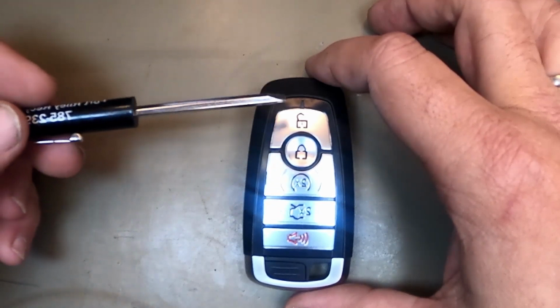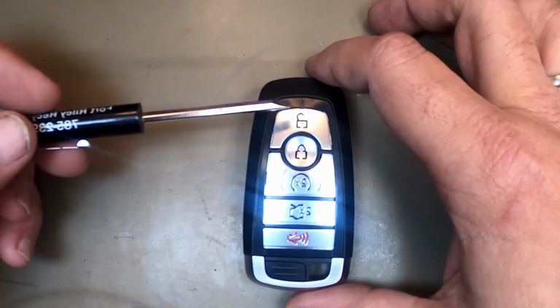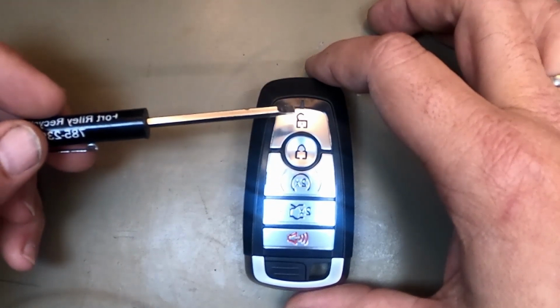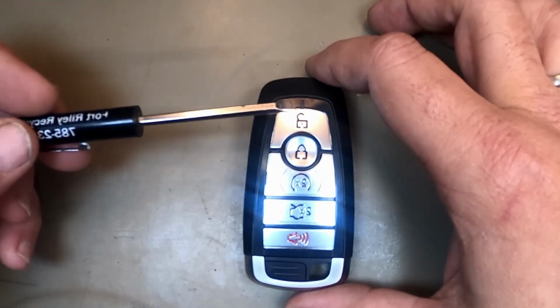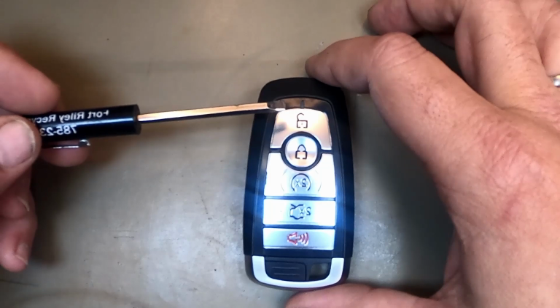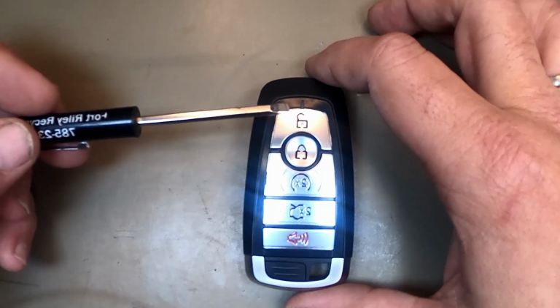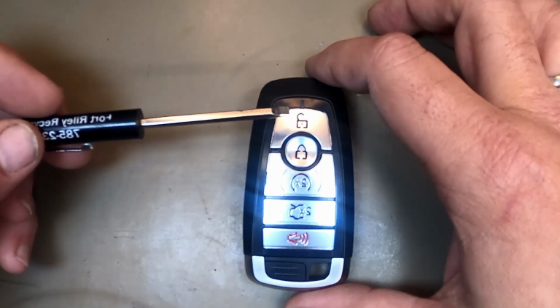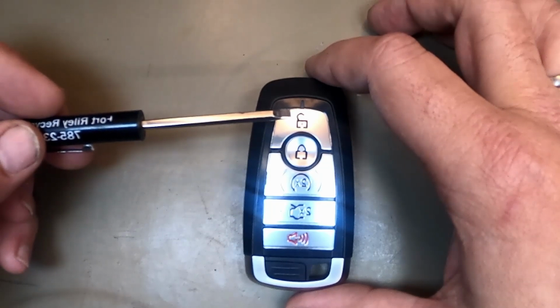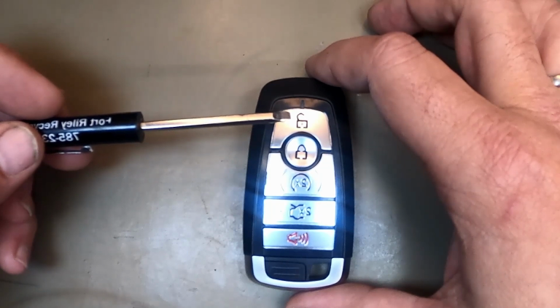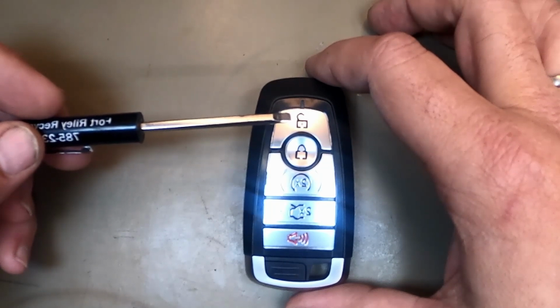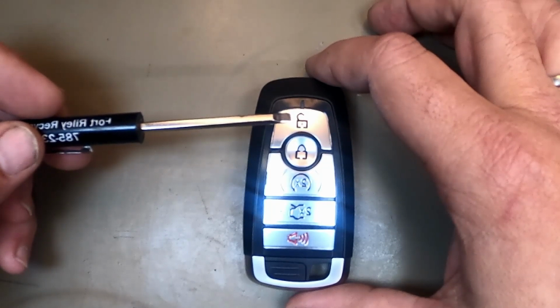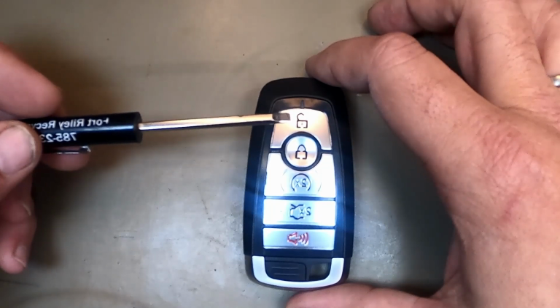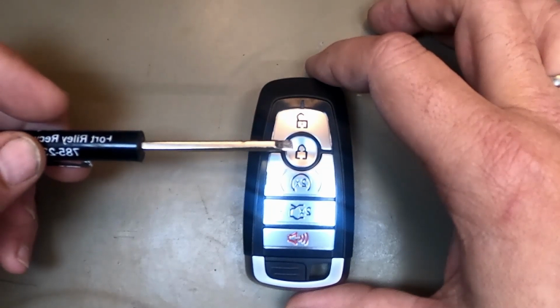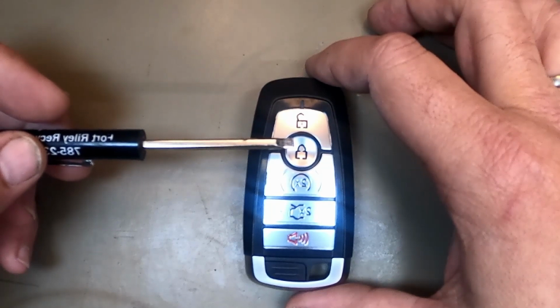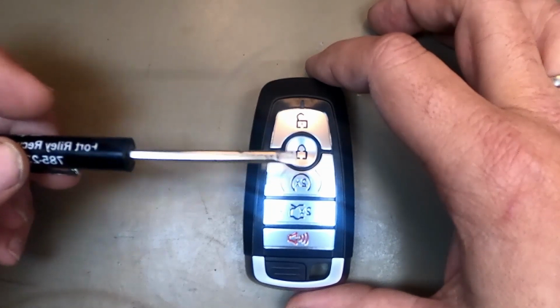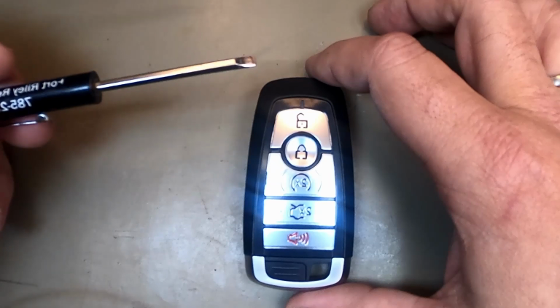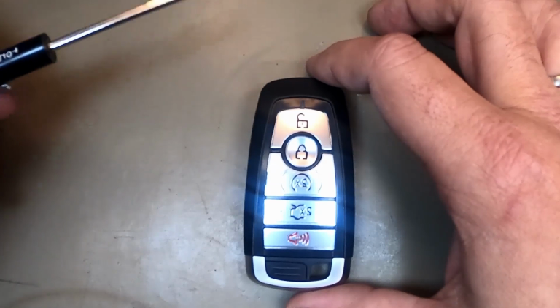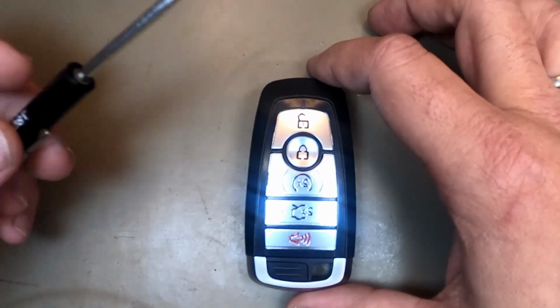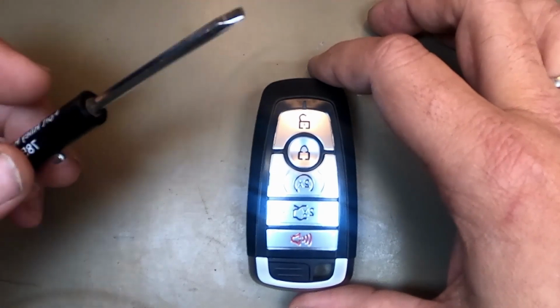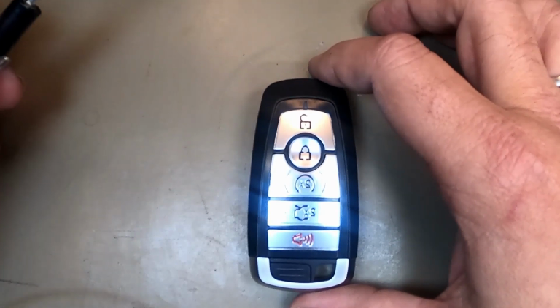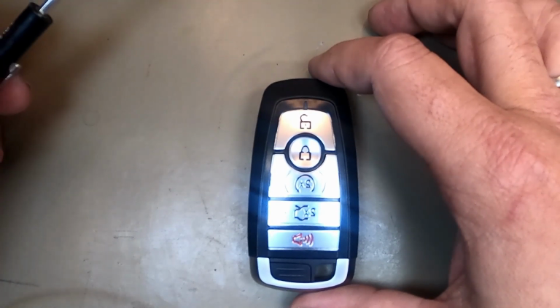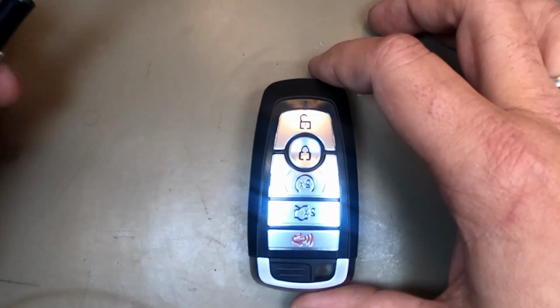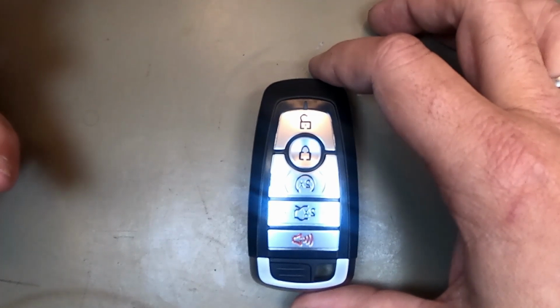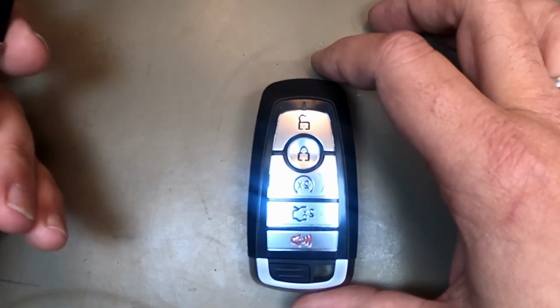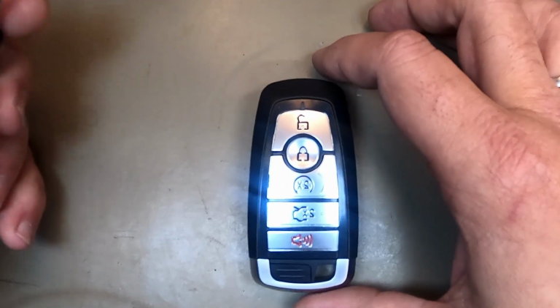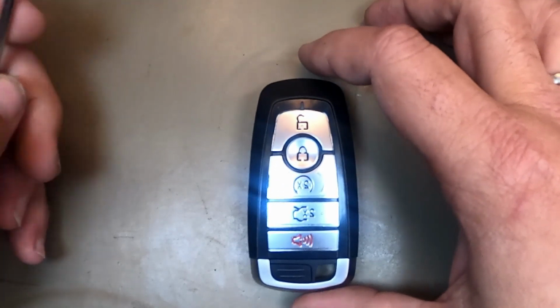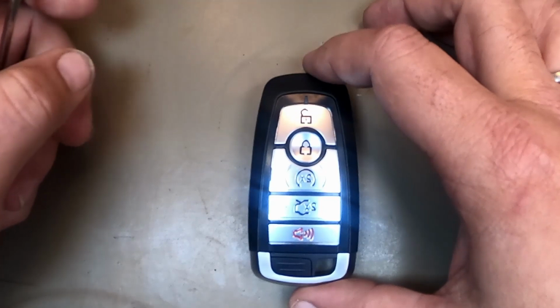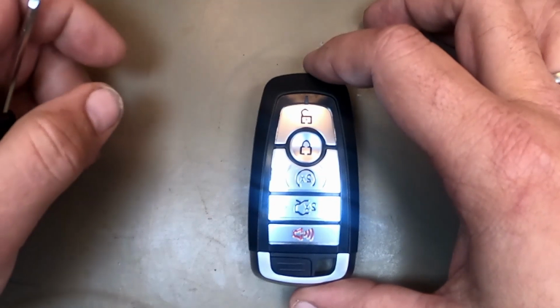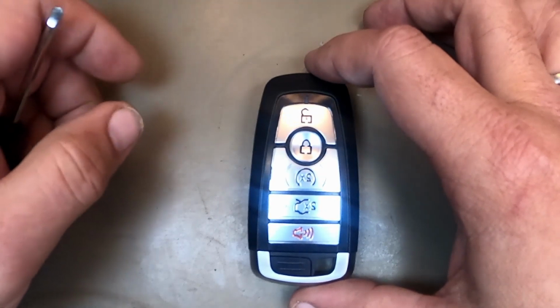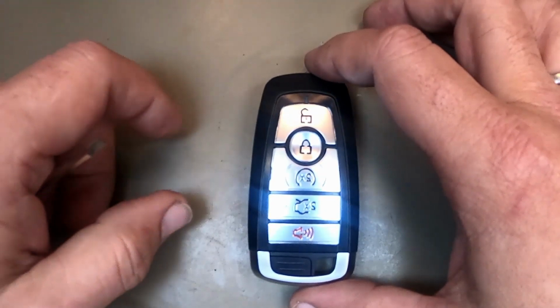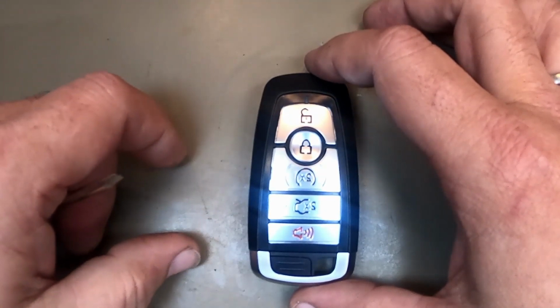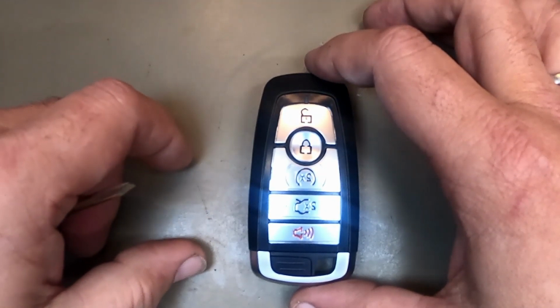So if you're having problems with your doors not opening, locking, remote start, trunk, or gate — let's do the quick repair. See if this fixes it before you come see a locksmith to see if you've got other issues.